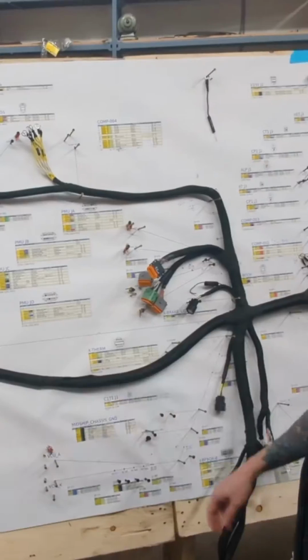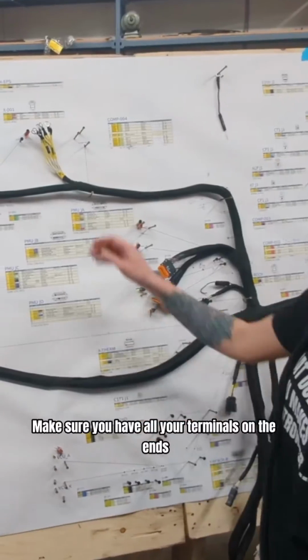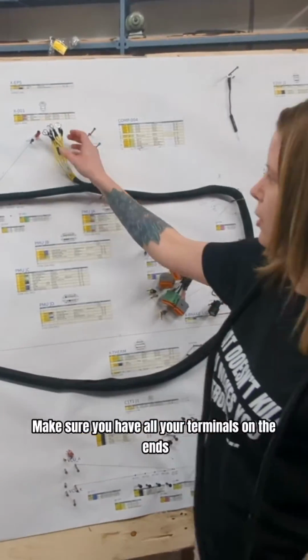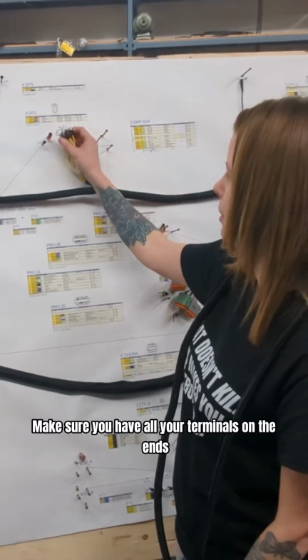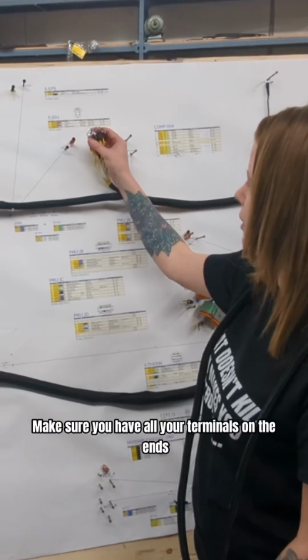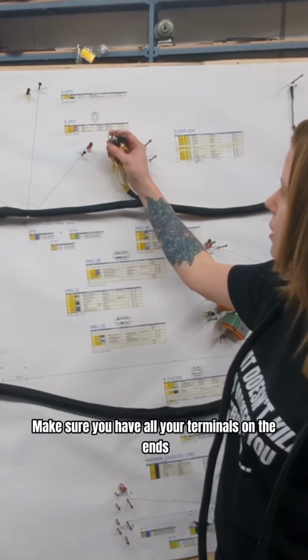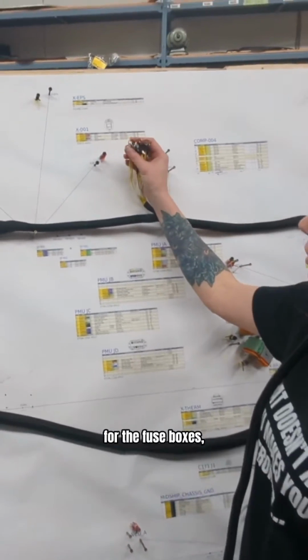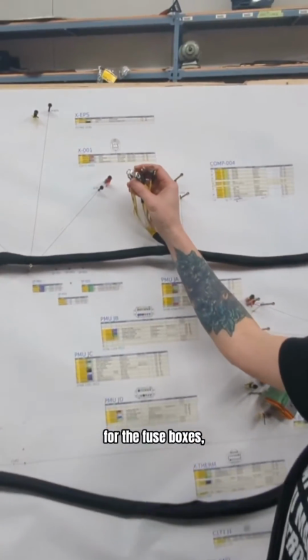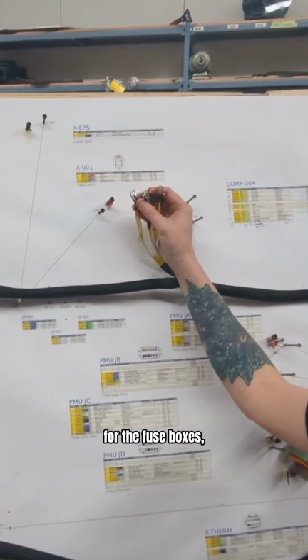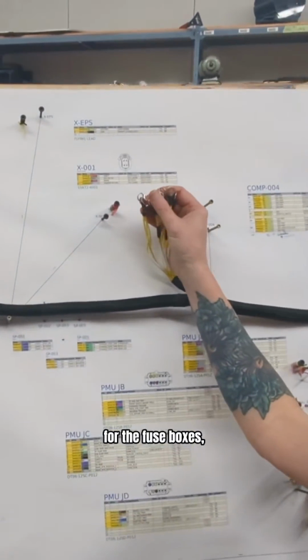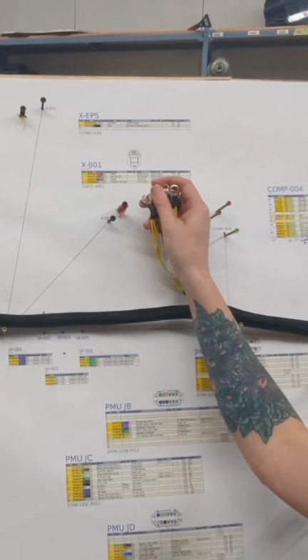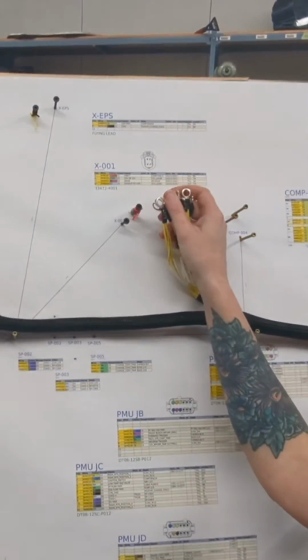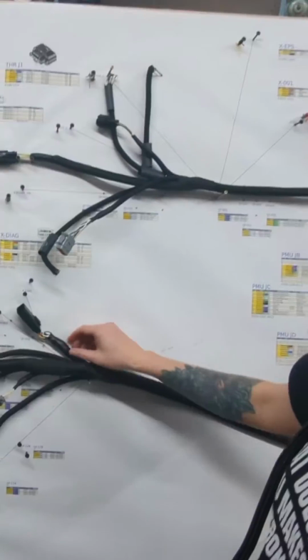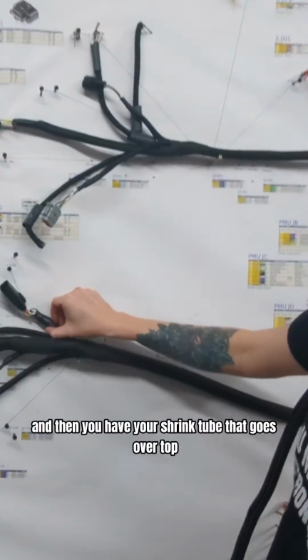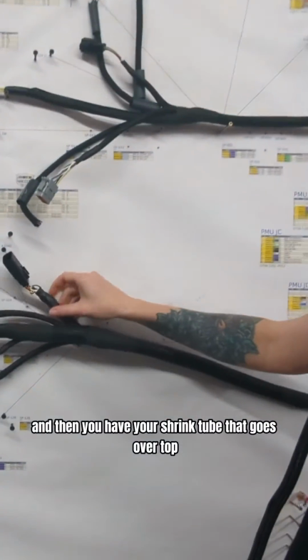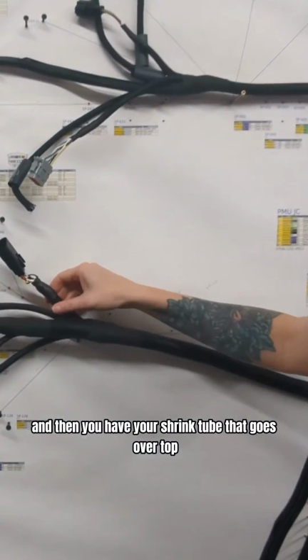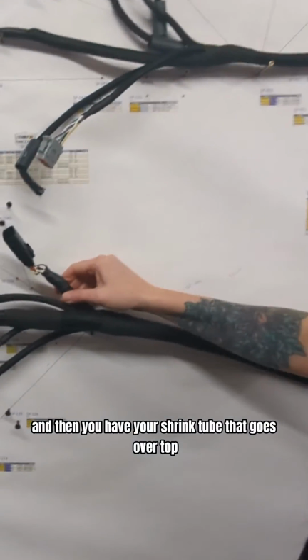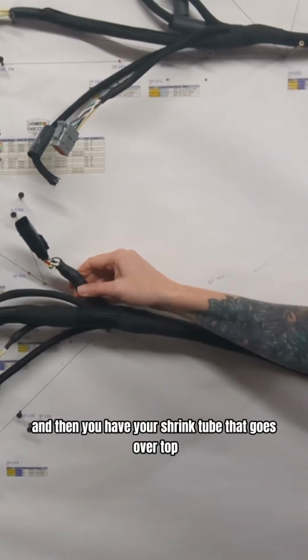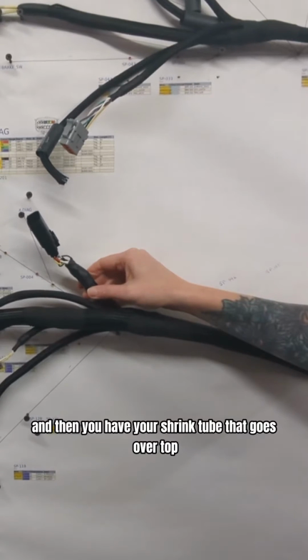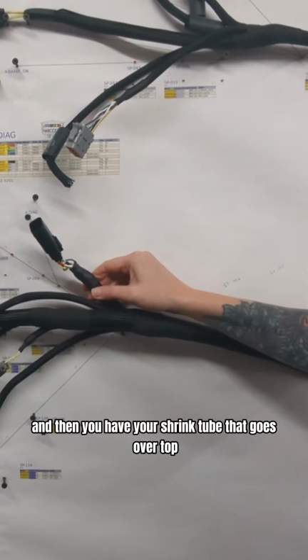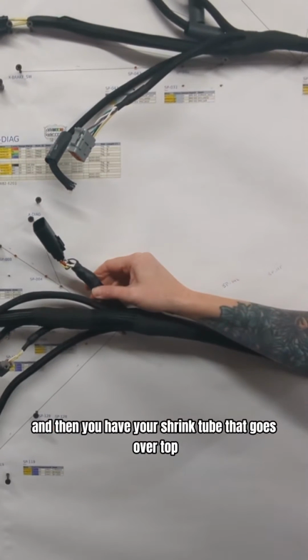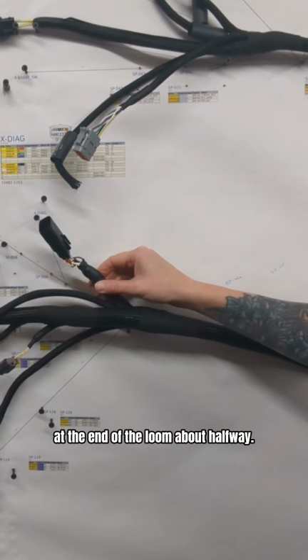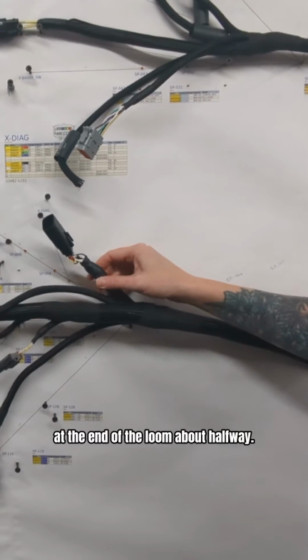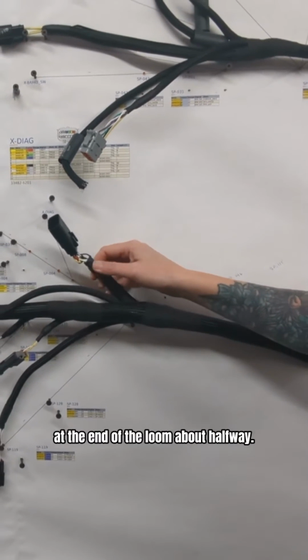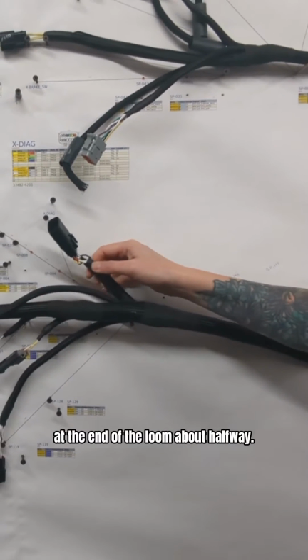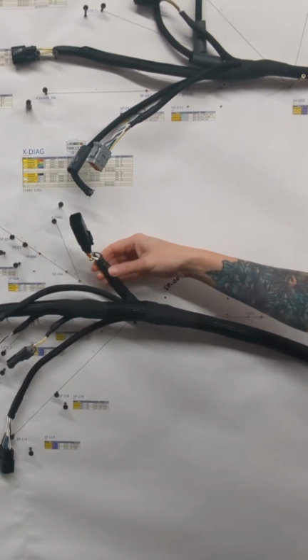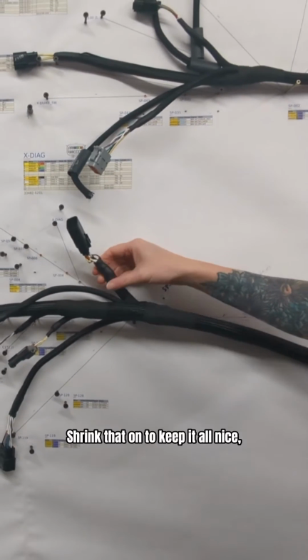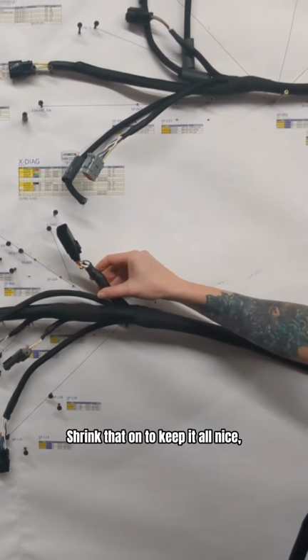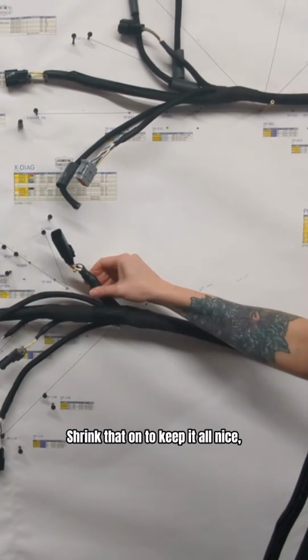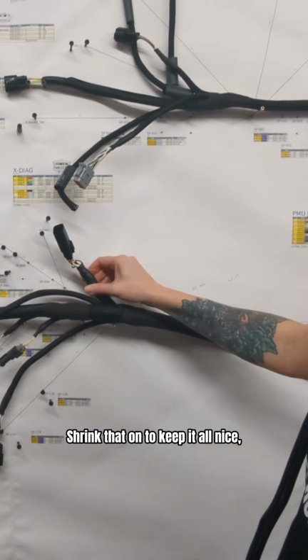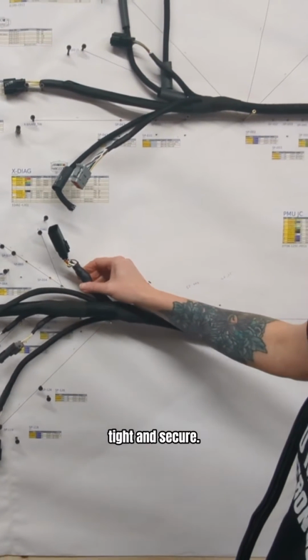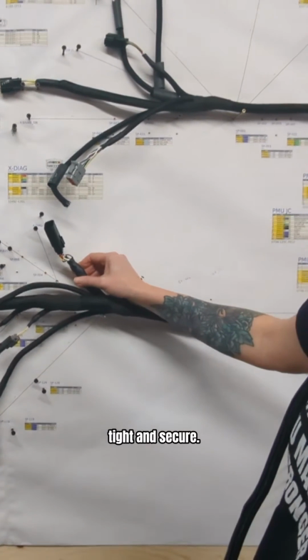And all of your canned terminators are on the right spot. Make sure you have all your terminals on the ends for the fuse boxes. Then you have your shrink tube — it goes over top at the end of the loom about halfway. Just shrink that on to keep it all nice, tight and secure.